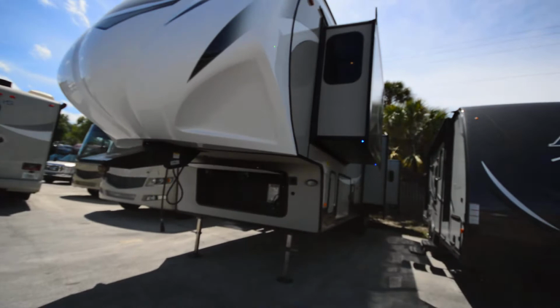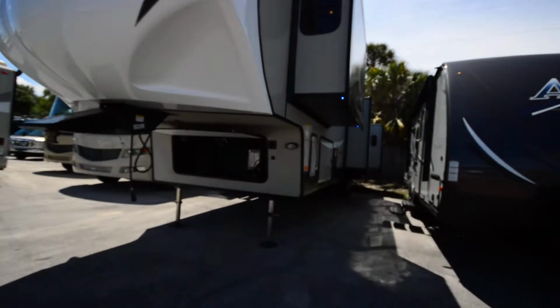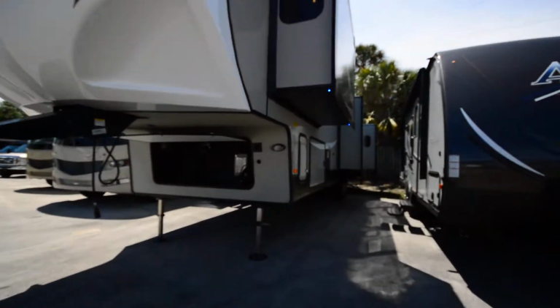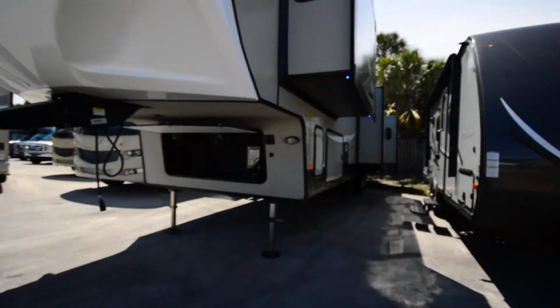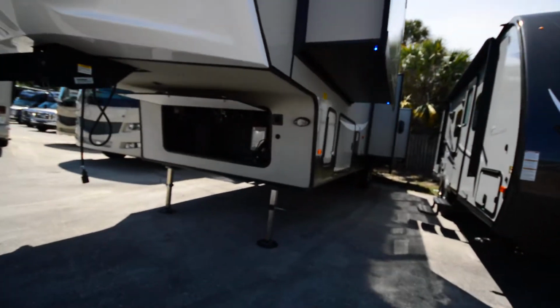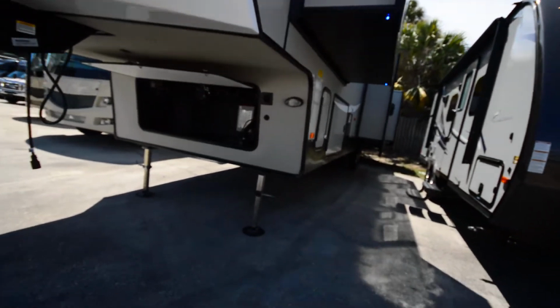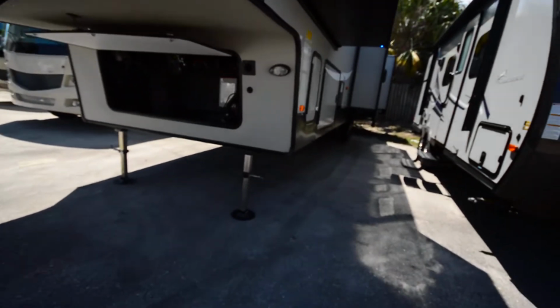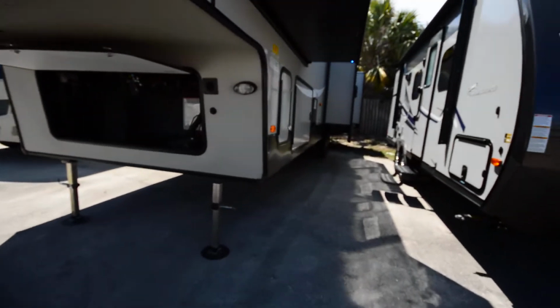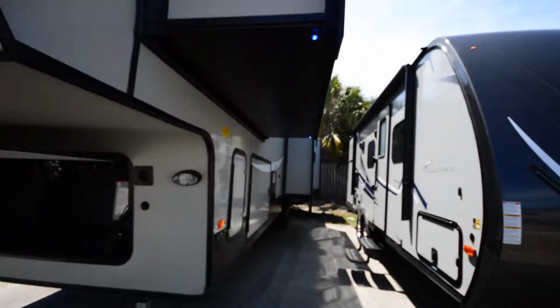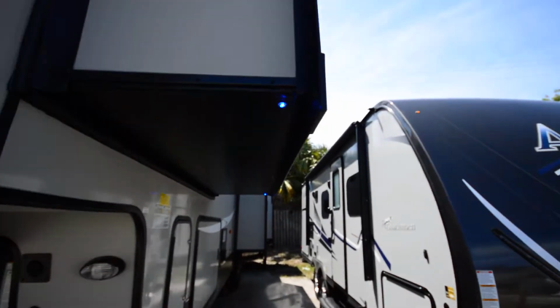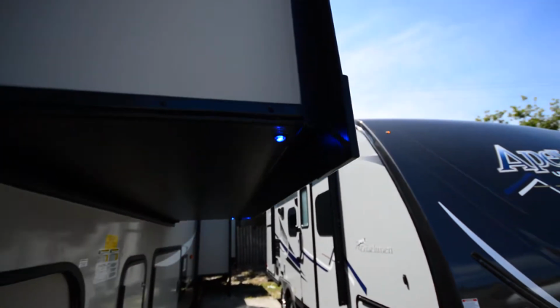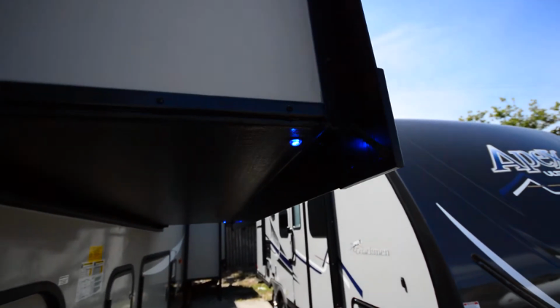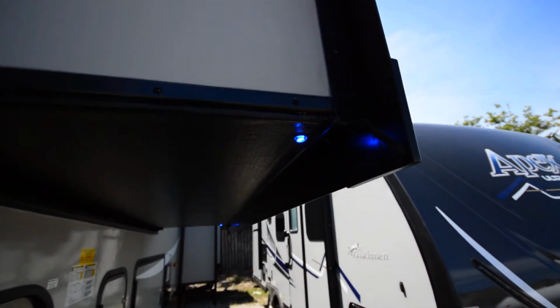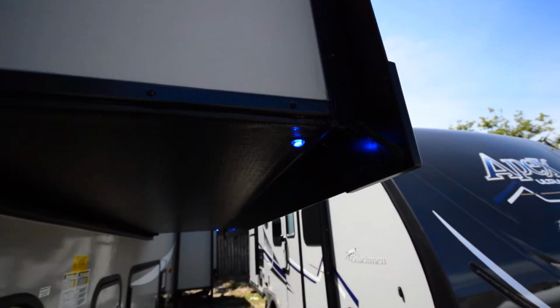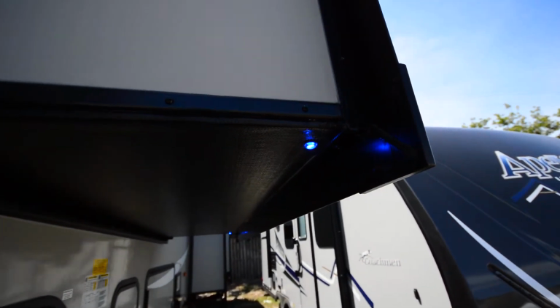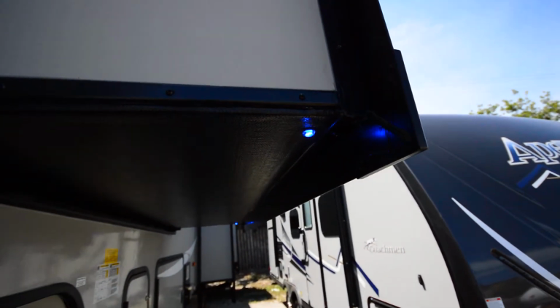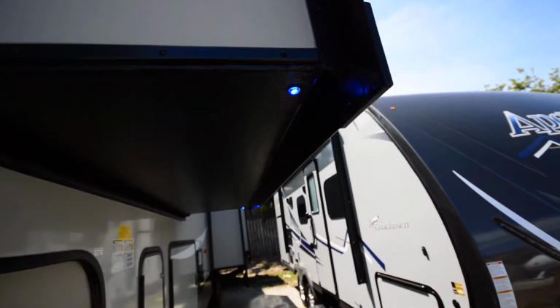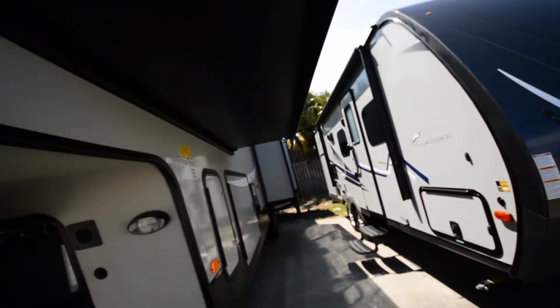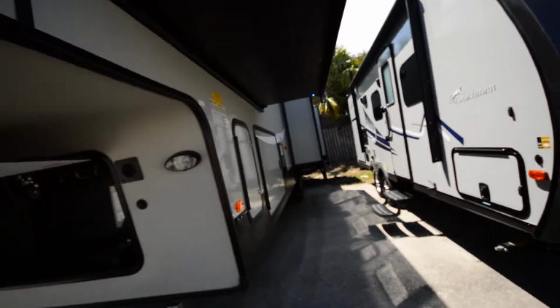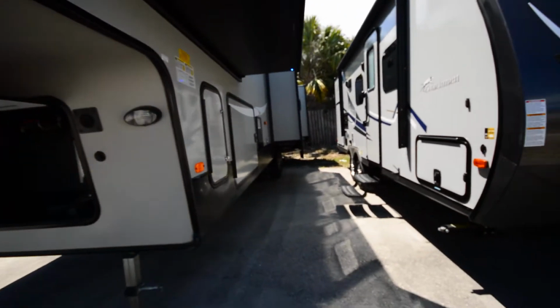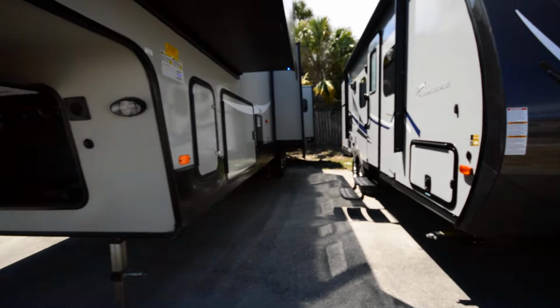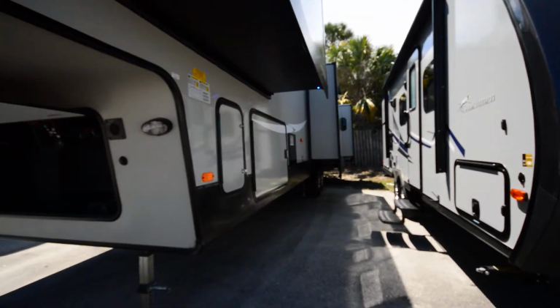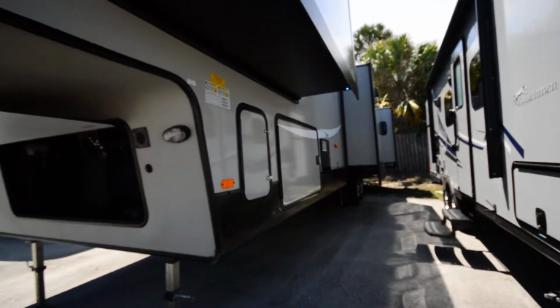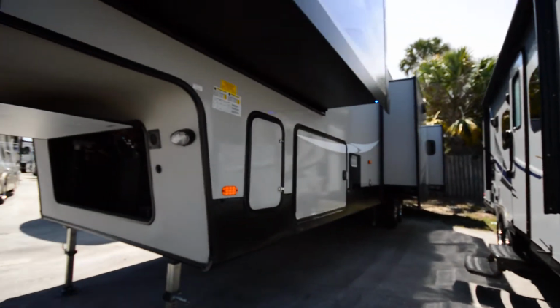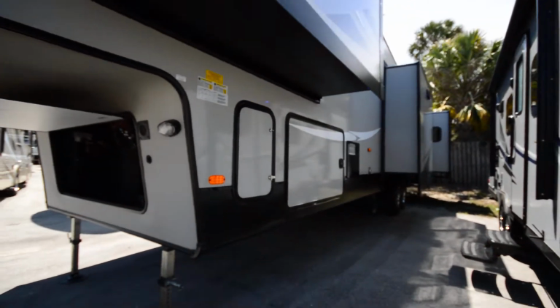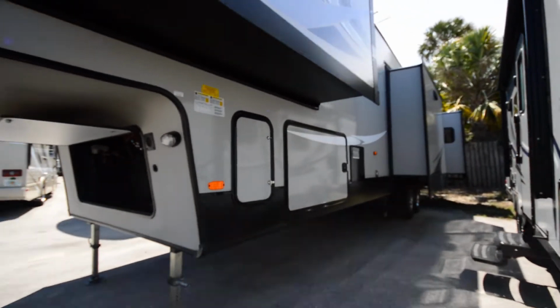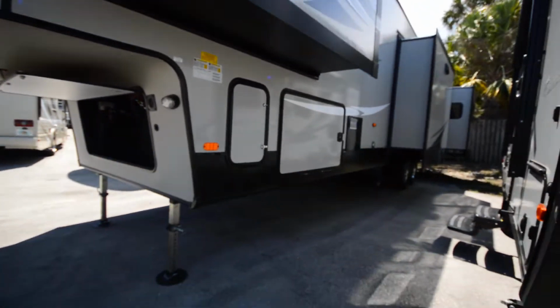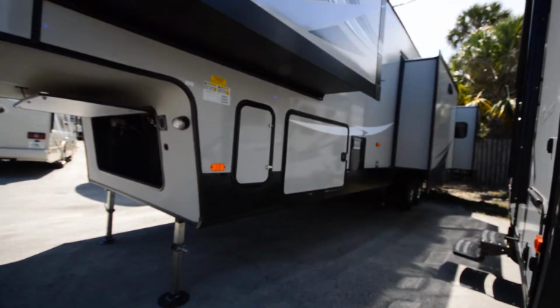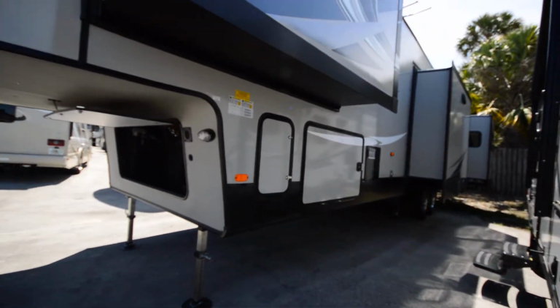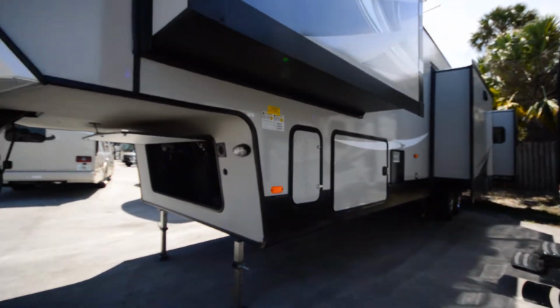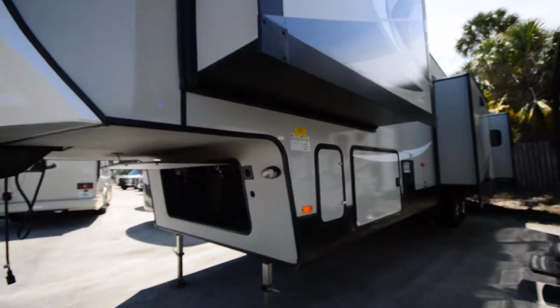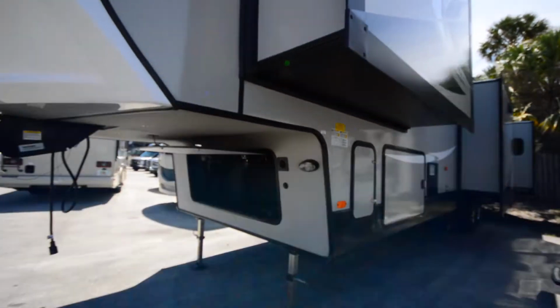One really cool thing — you can see these LED lights right here. They help you not hit your head at night. It's the worst thing when you hit your head on these slides.